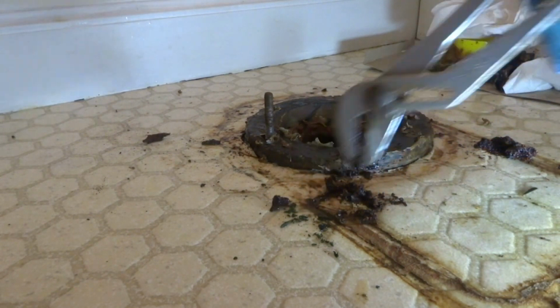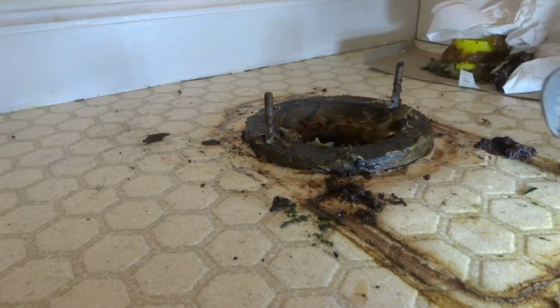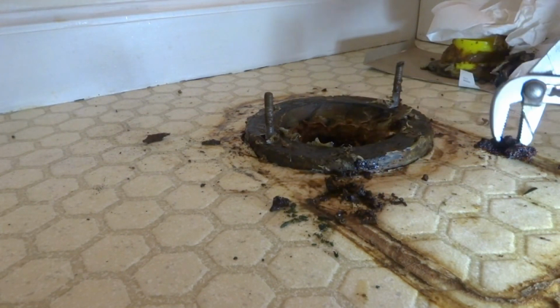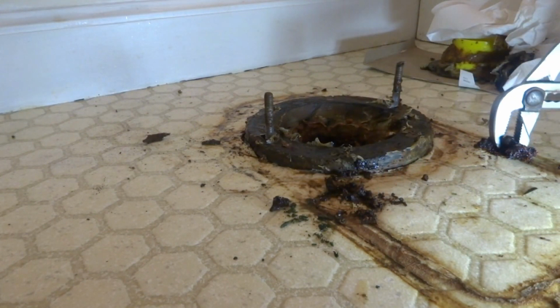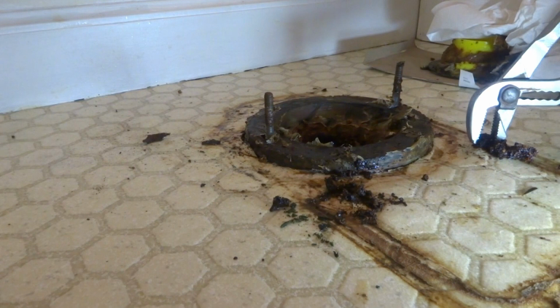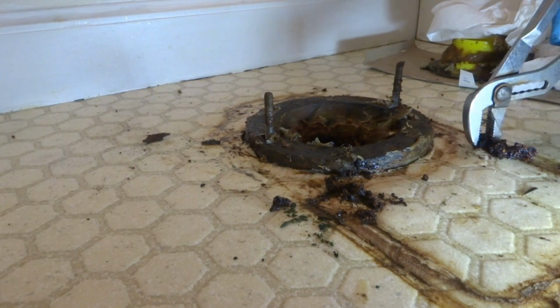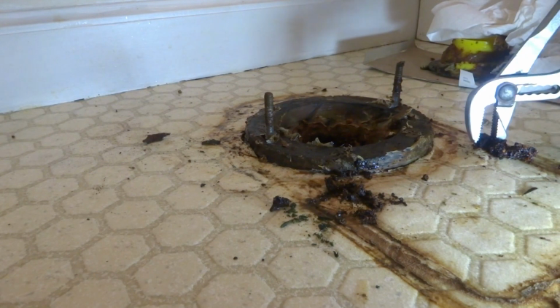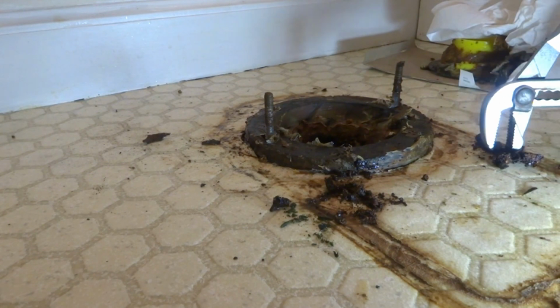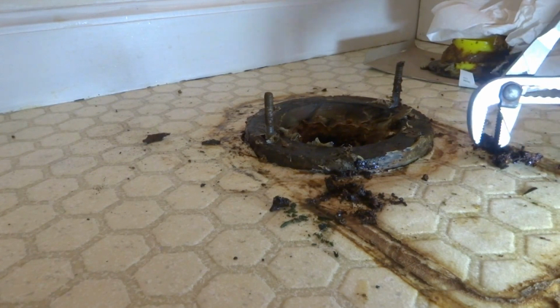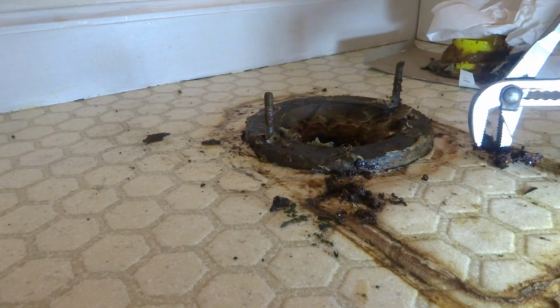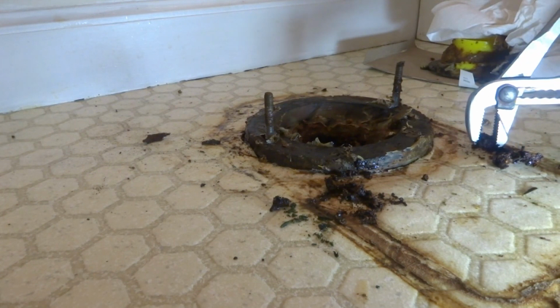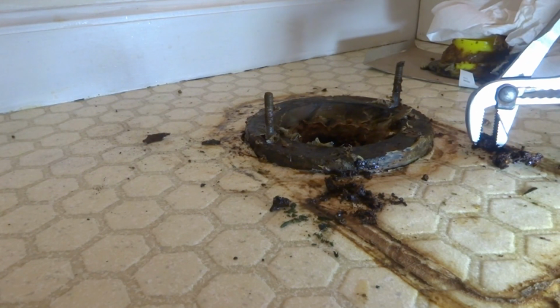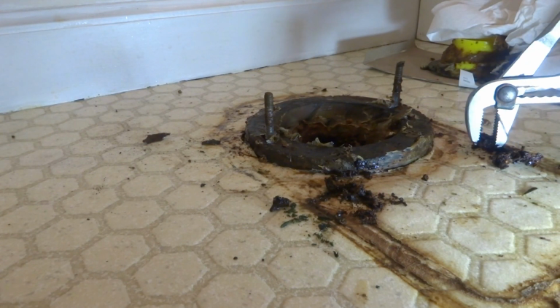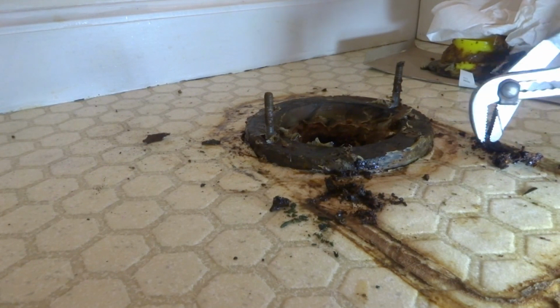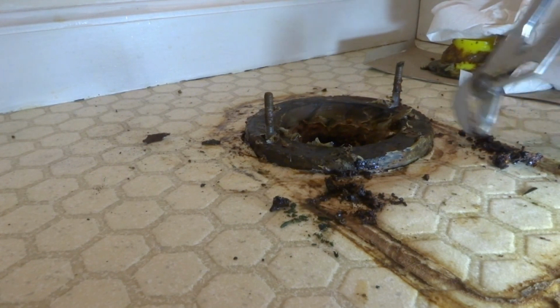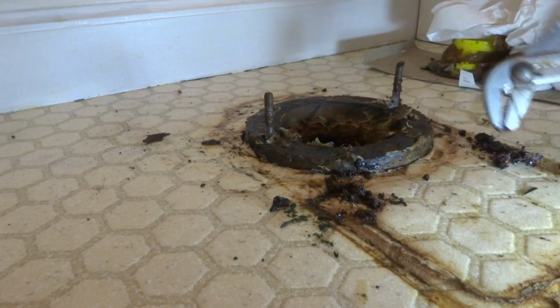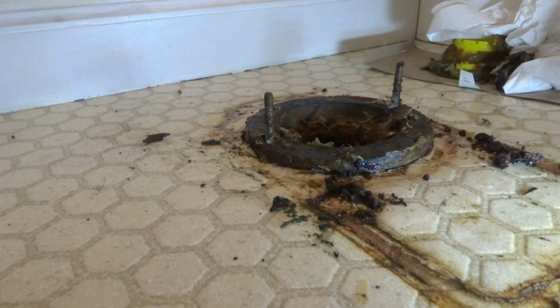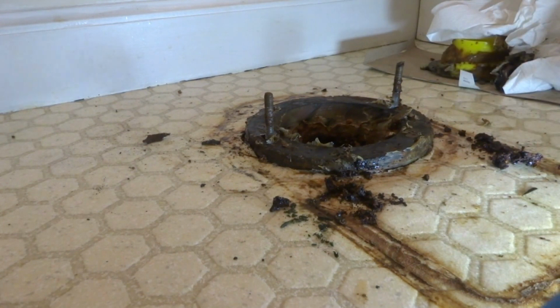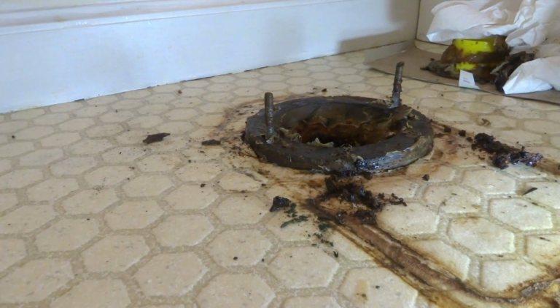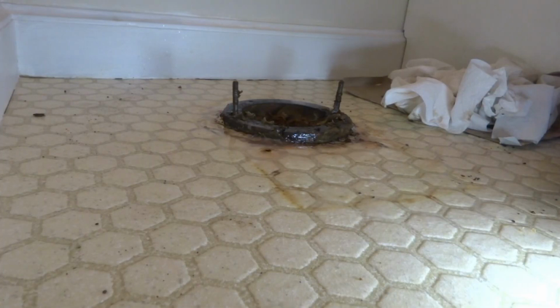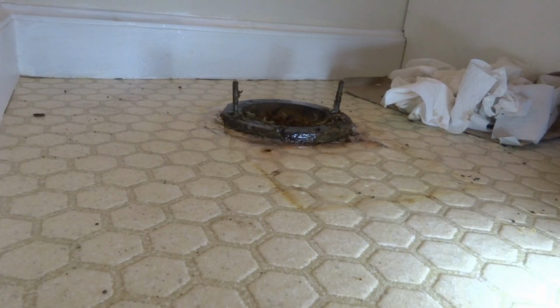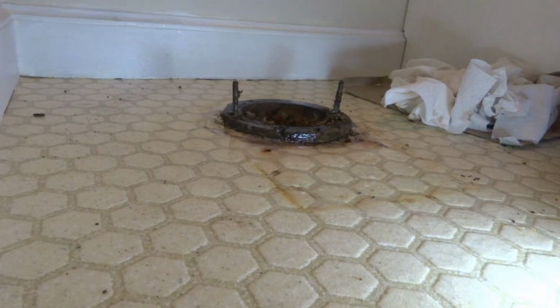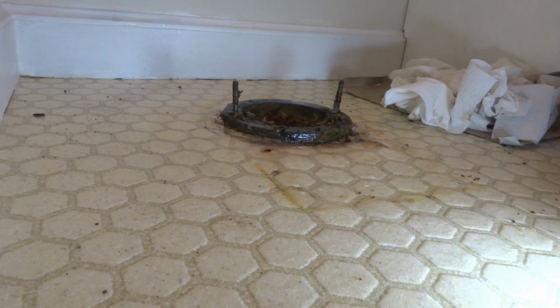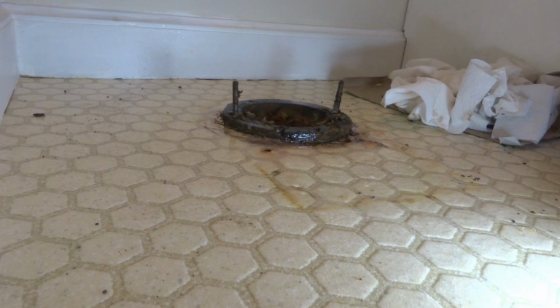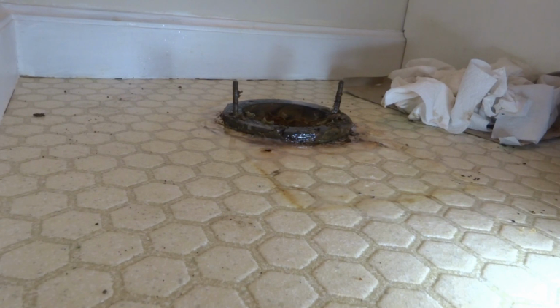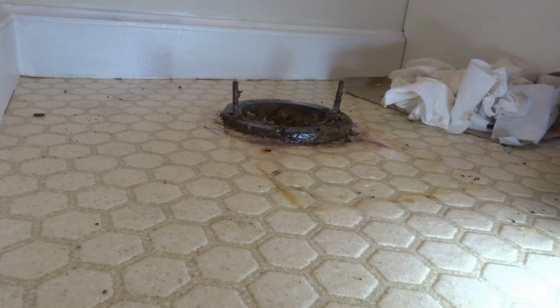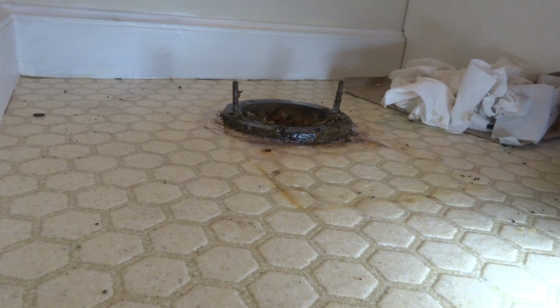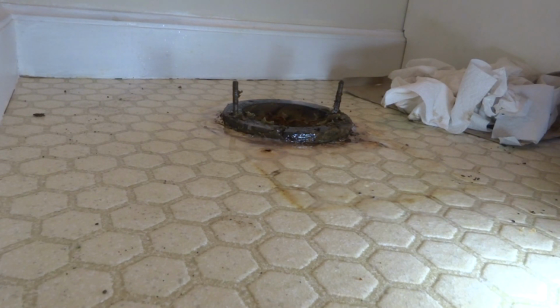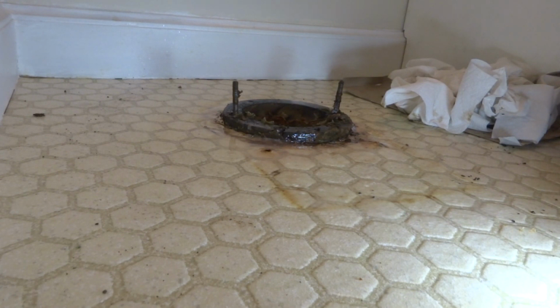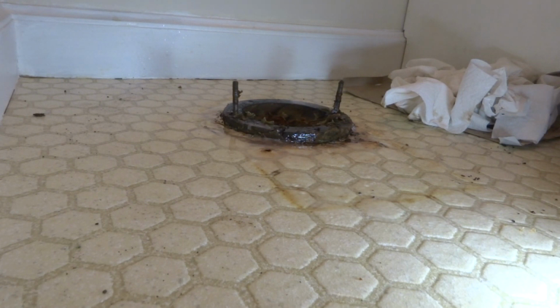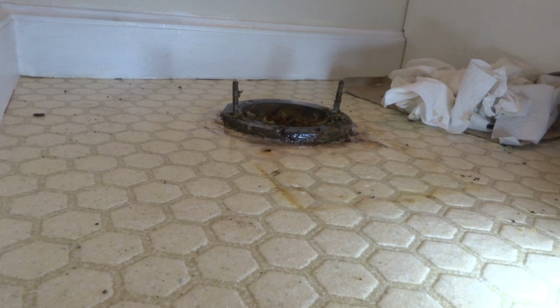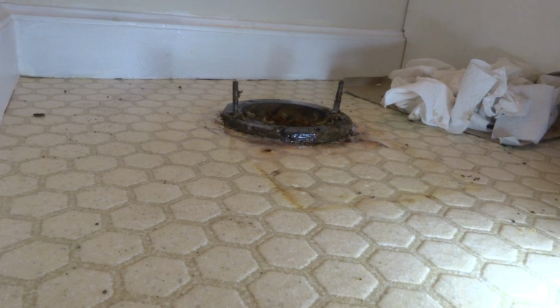Oh, look at that — it's just rotted. Rotted to nothing. No, that's all right — we'll throw it out.